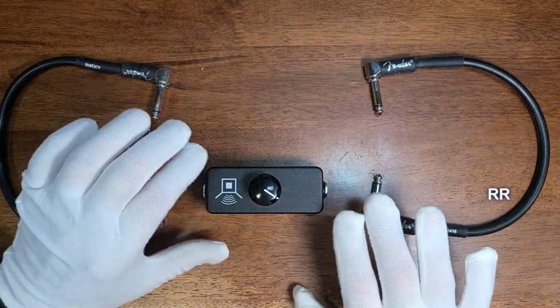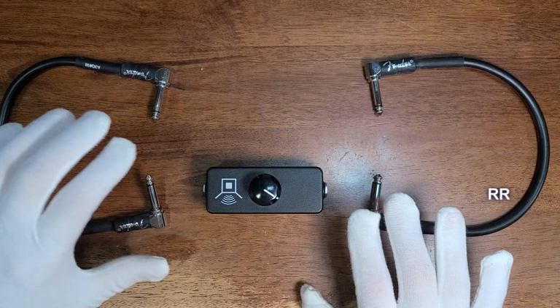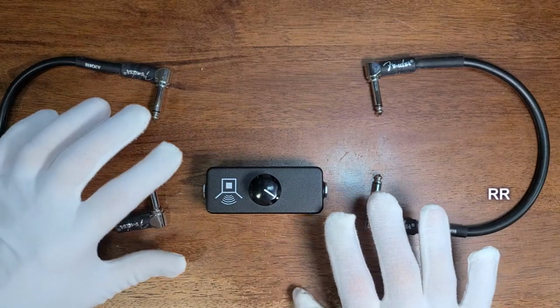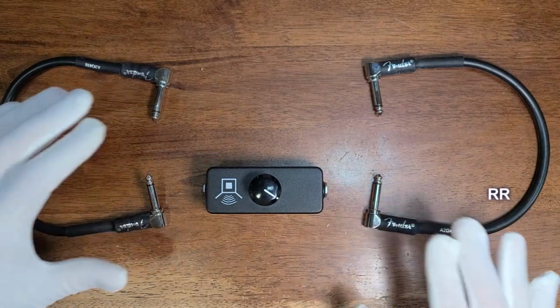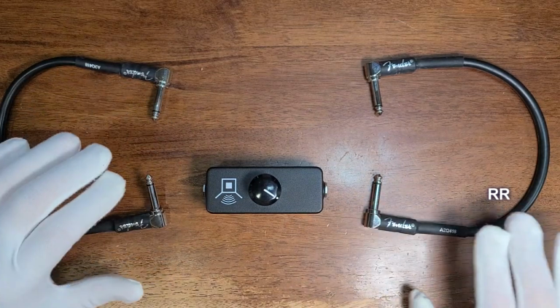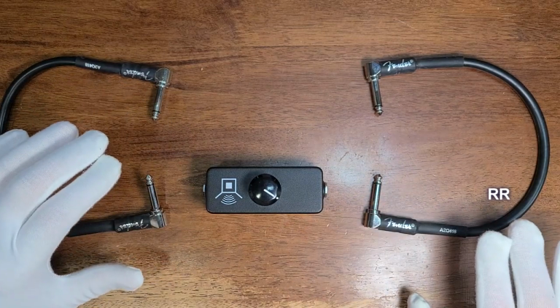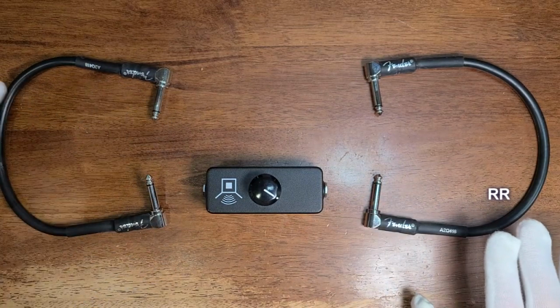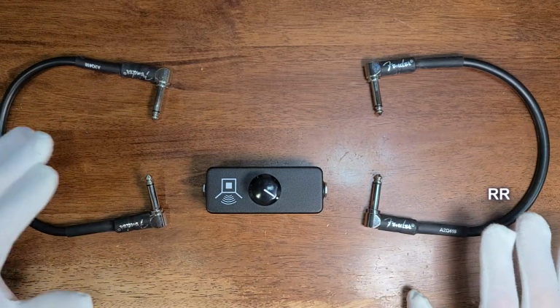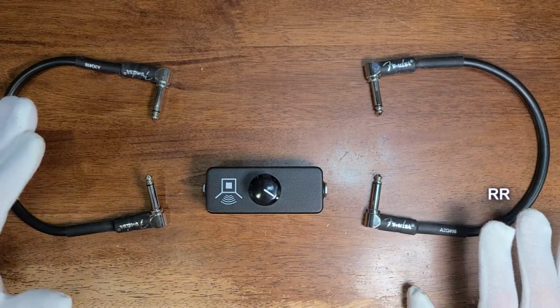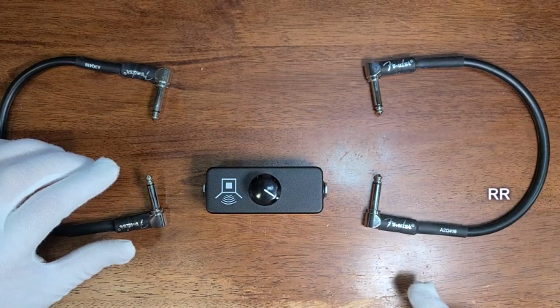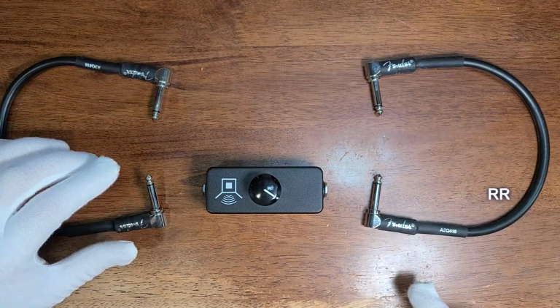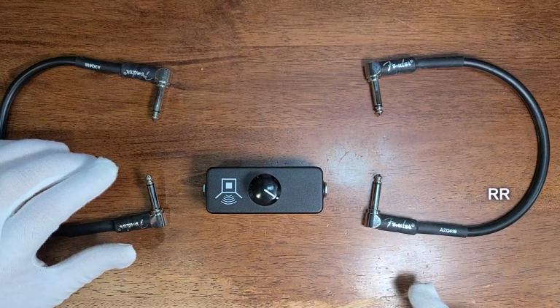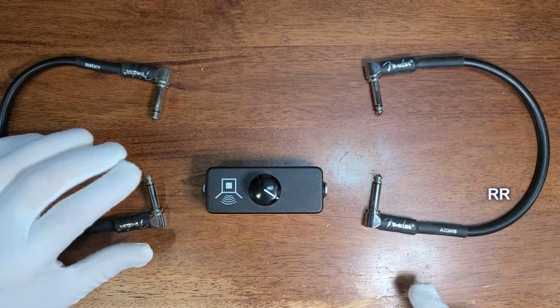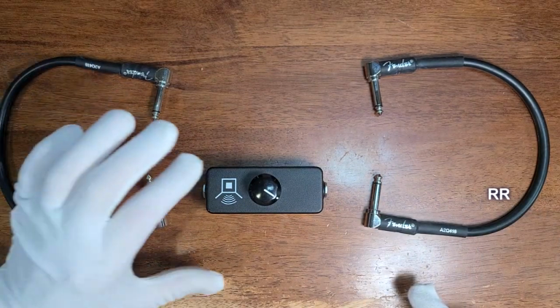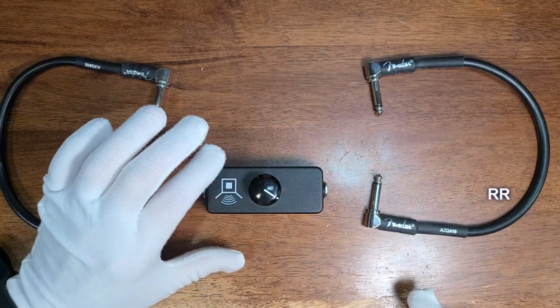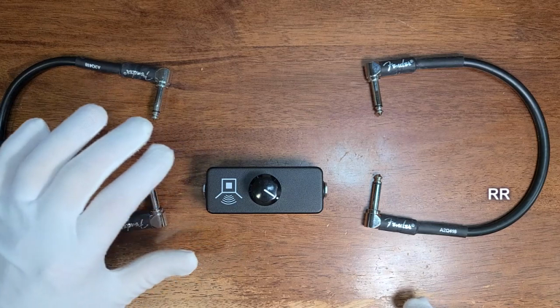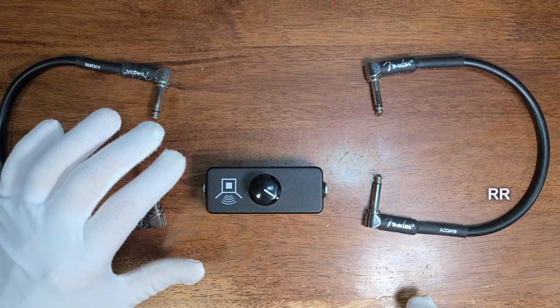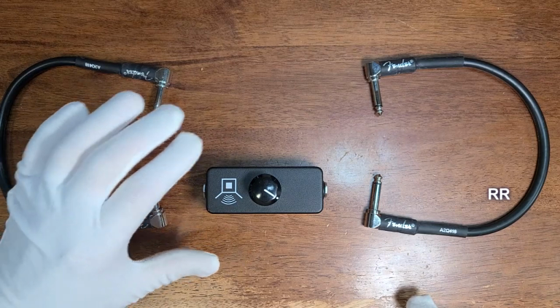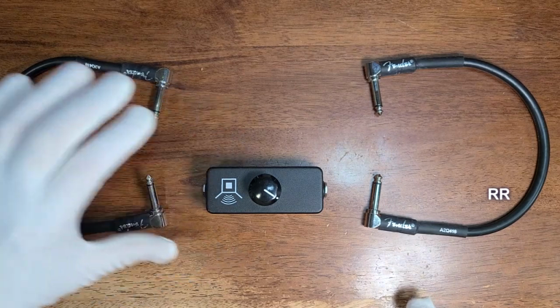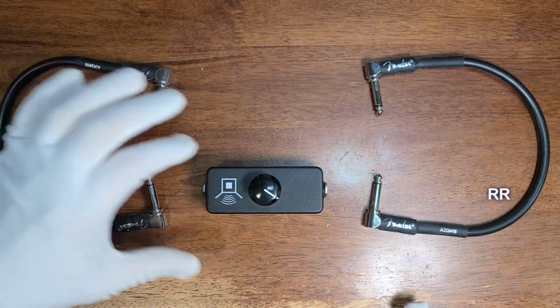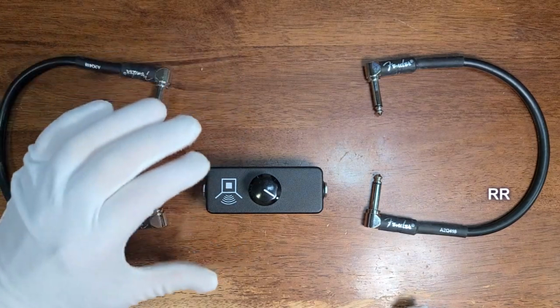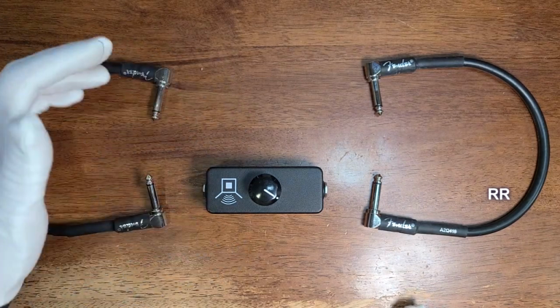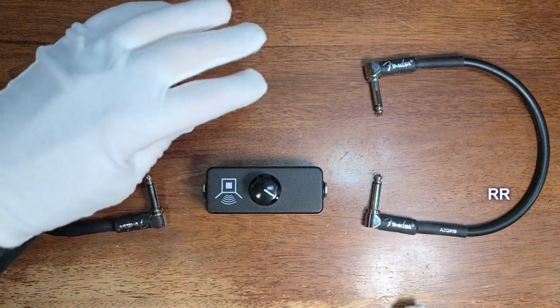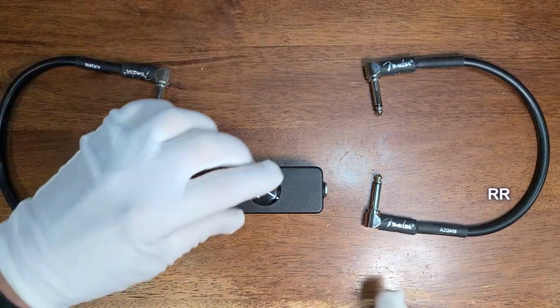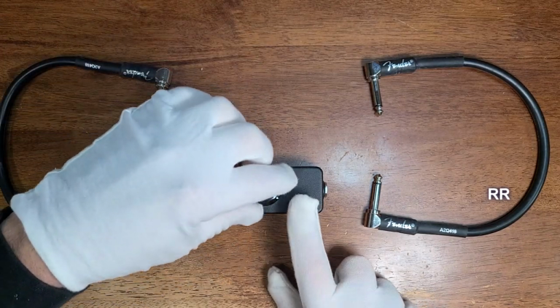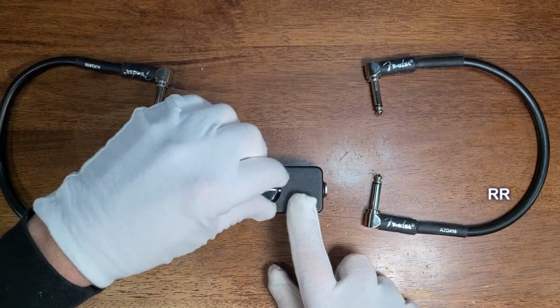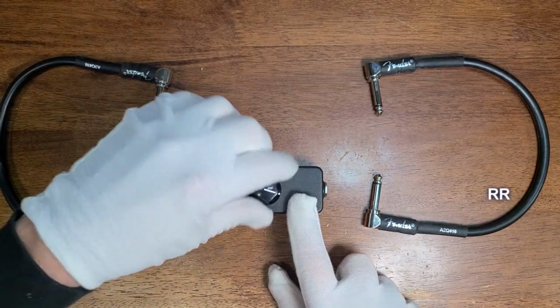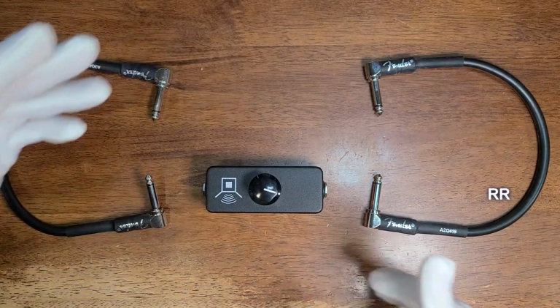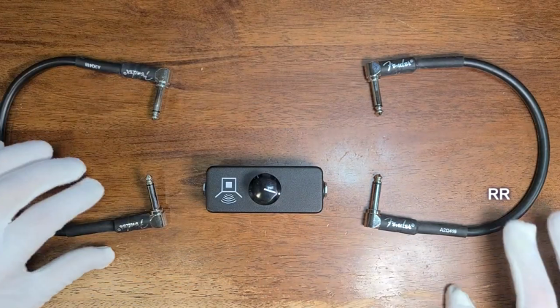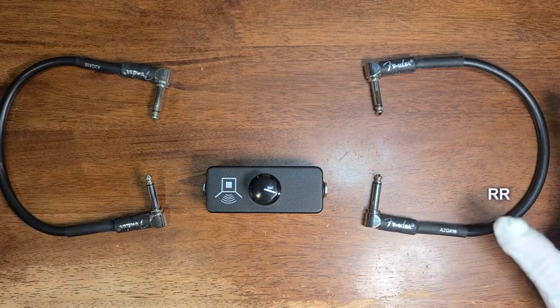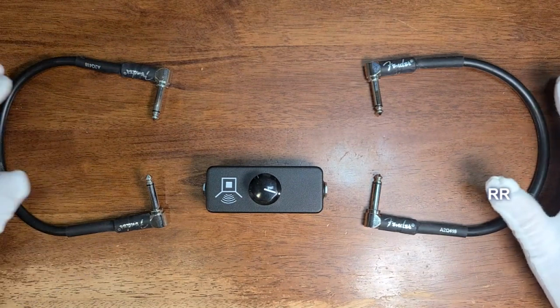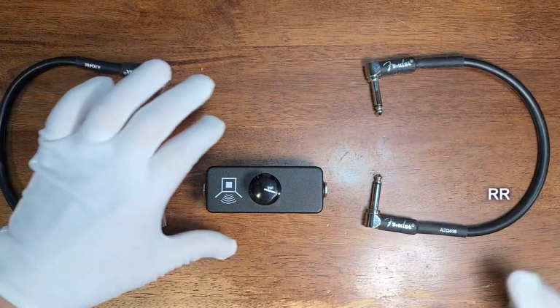Another reason you might want to use this is if you've got a powerful tube amp that just goes from zero to really, really loud all of a sudden. You can run this through, turn the amp up, and control the volume while still retaining that tone that you love.